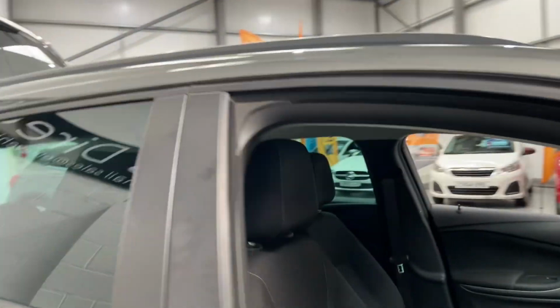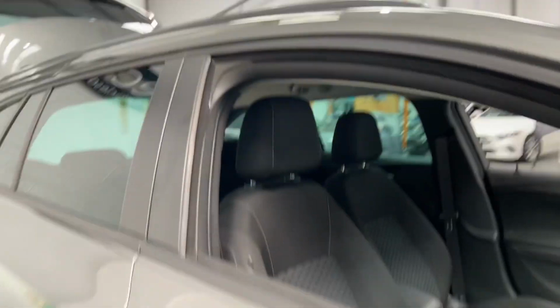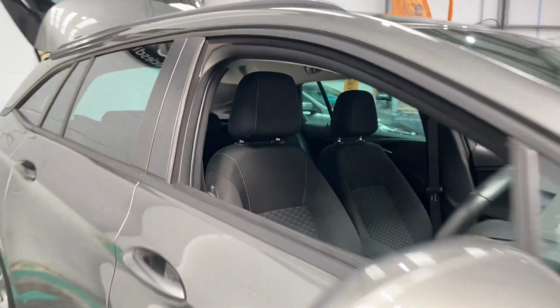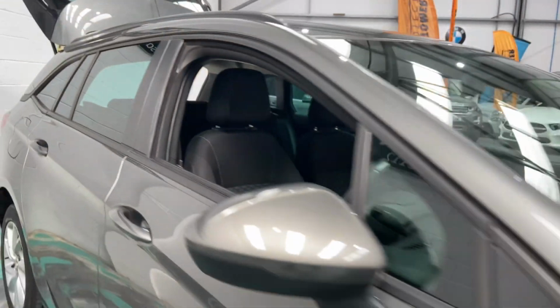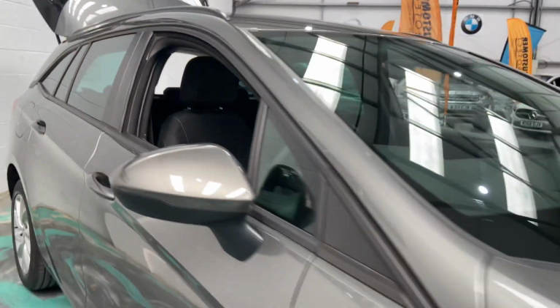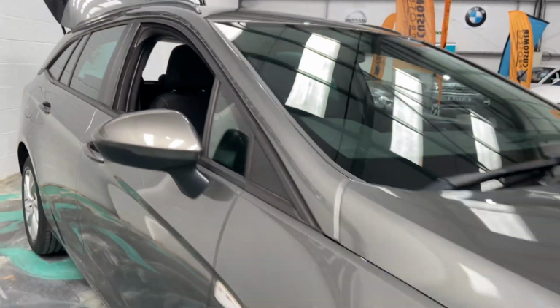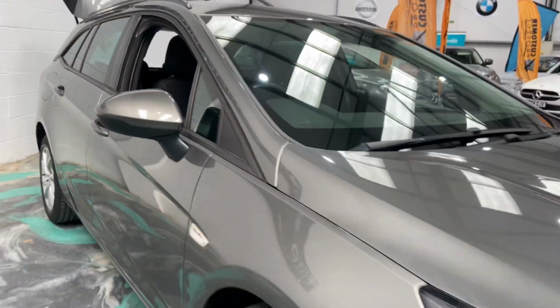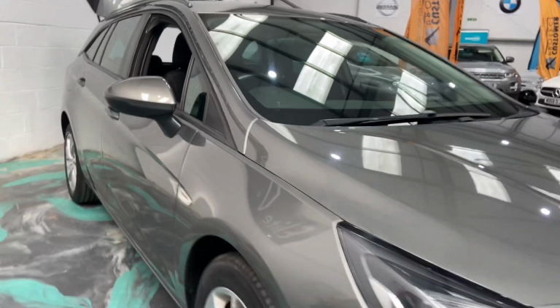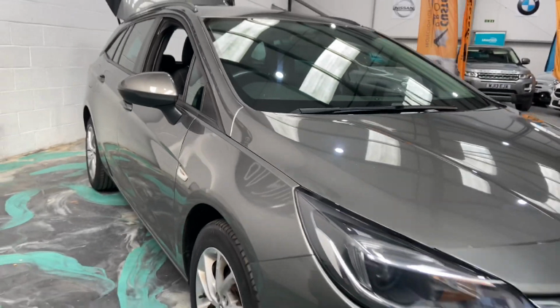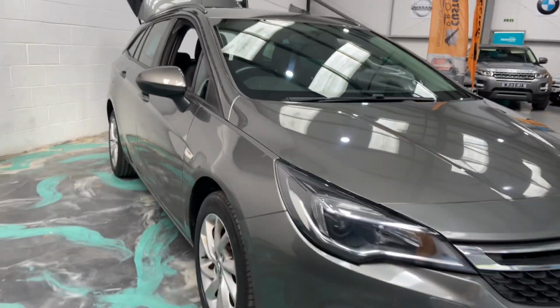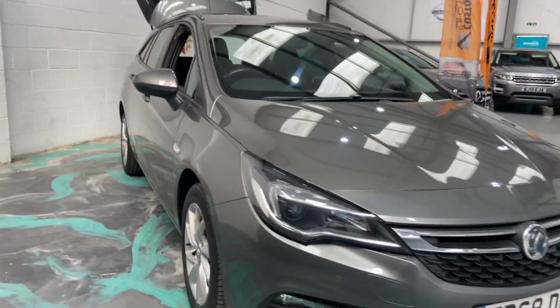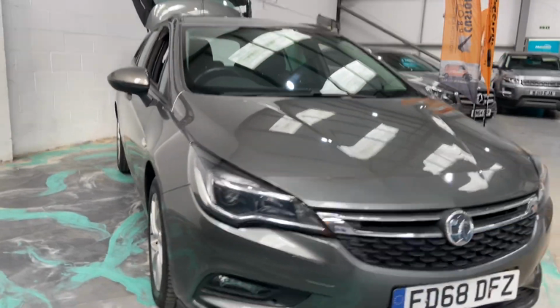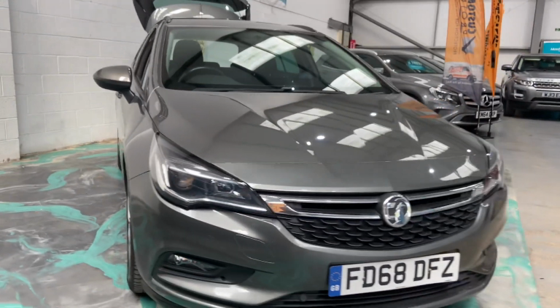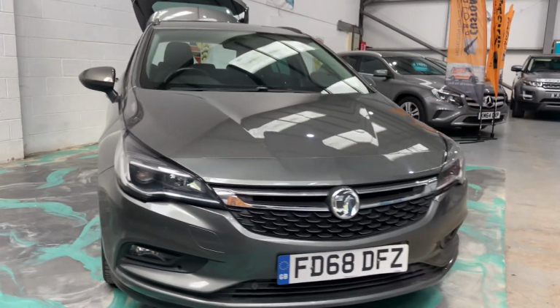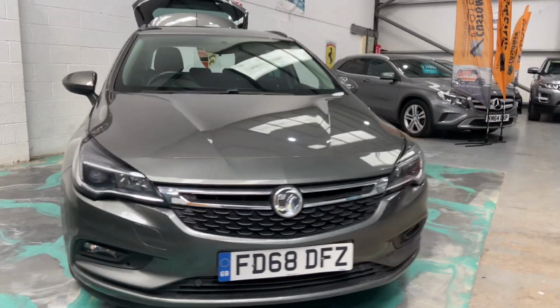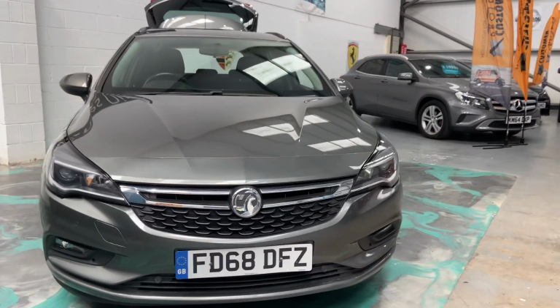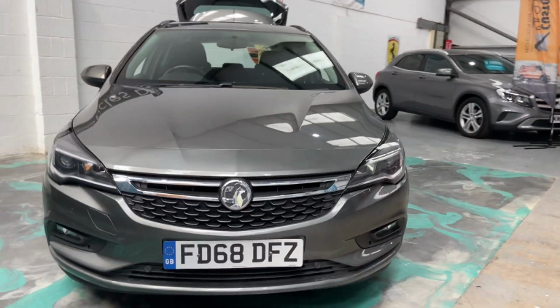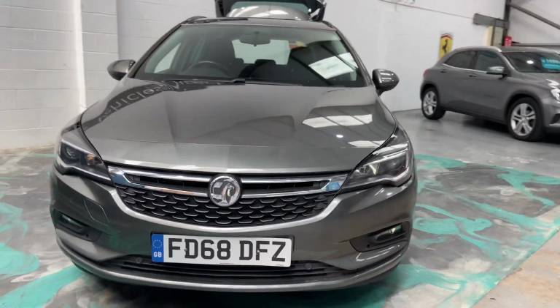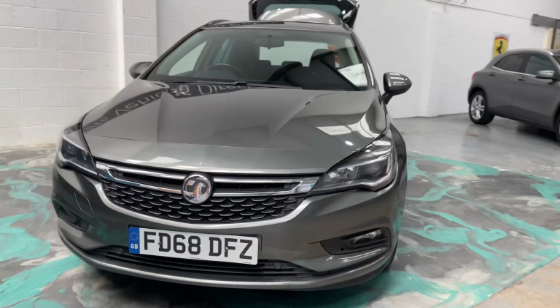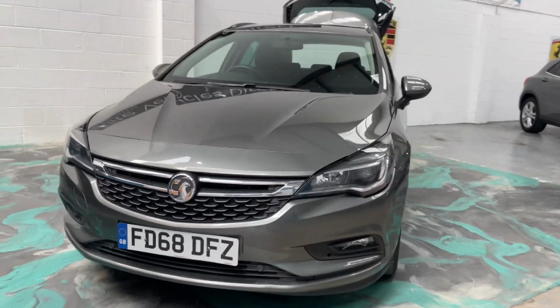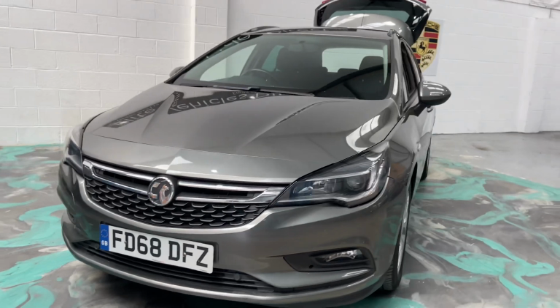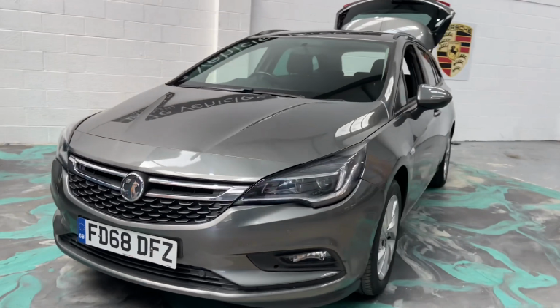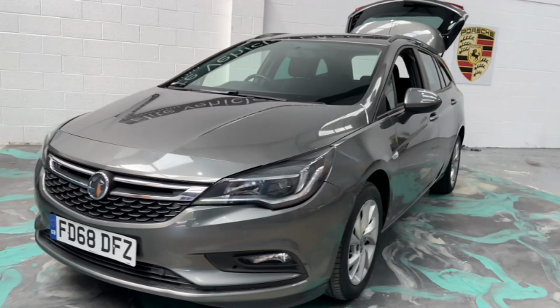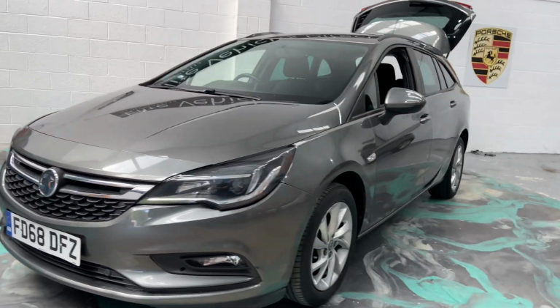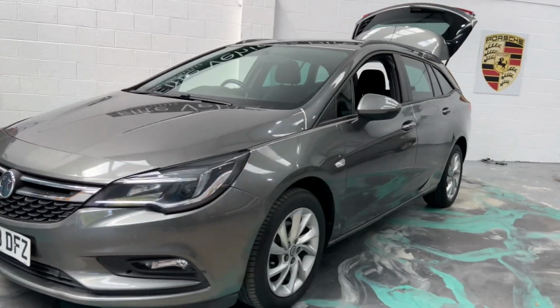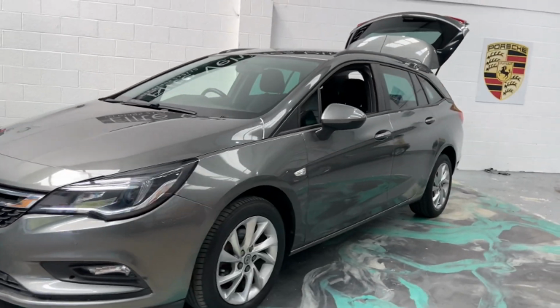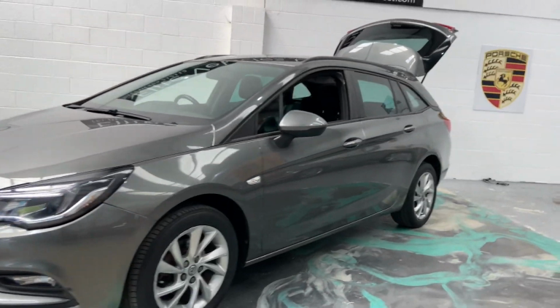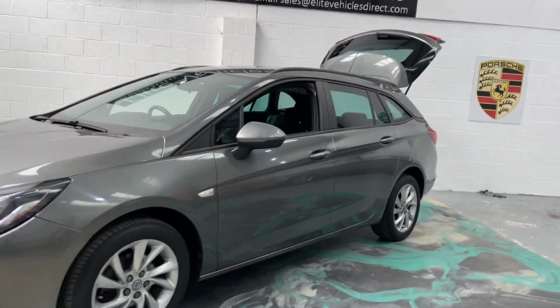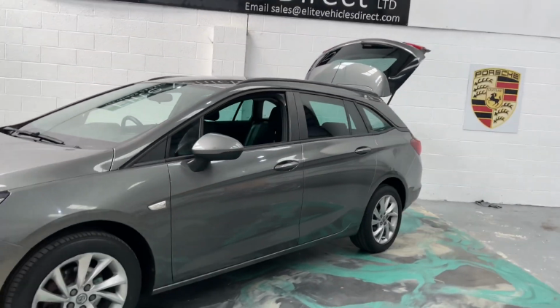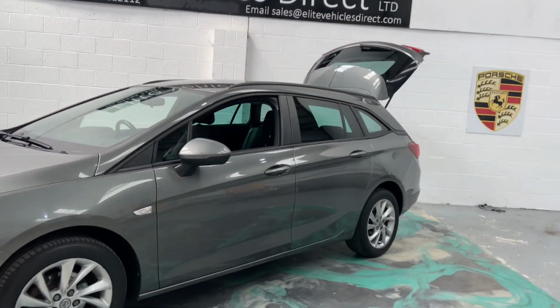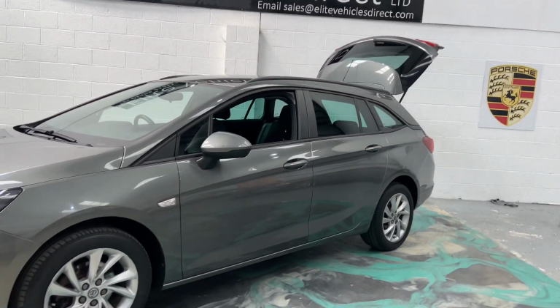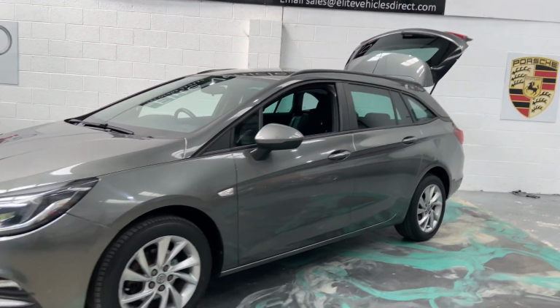This car will have a brand new service, brand new MOT. You'll also receive a three-month warranty, it can be used anywhere in the UK, as long as garages are registered and the repairs are authorised by the warranty company, Customer Protect.